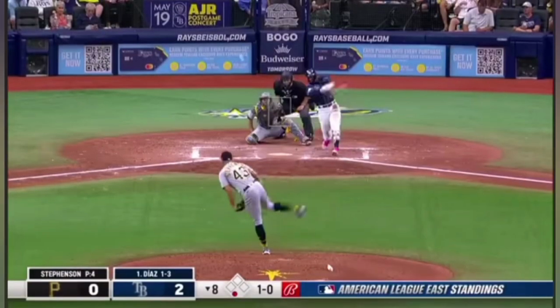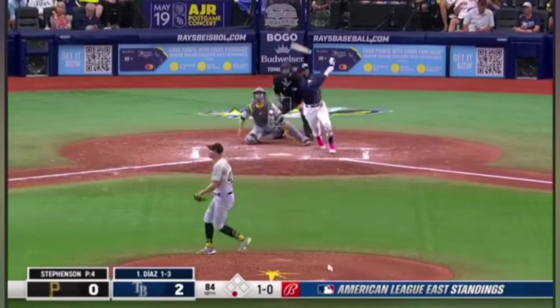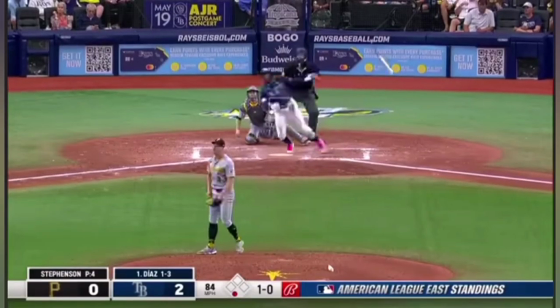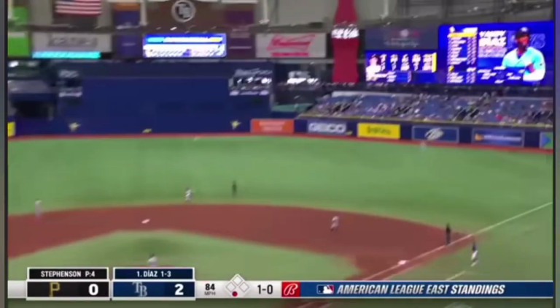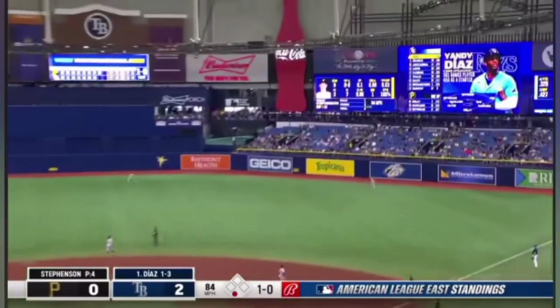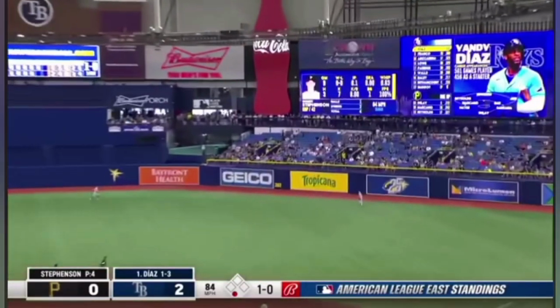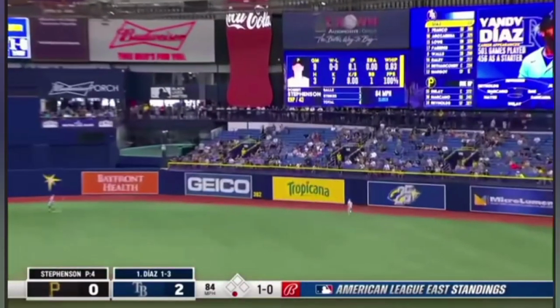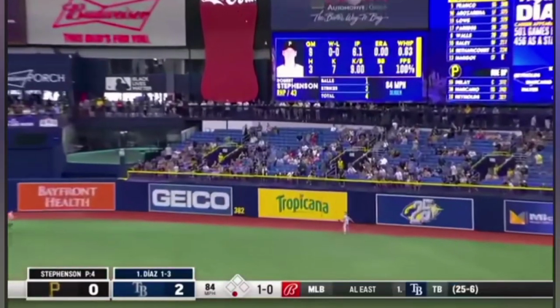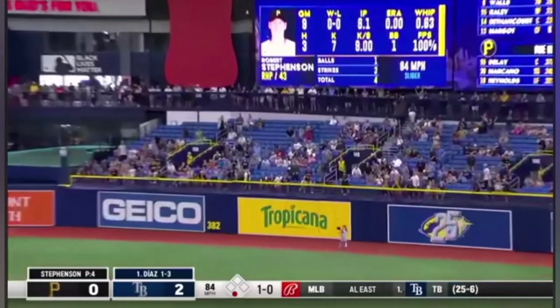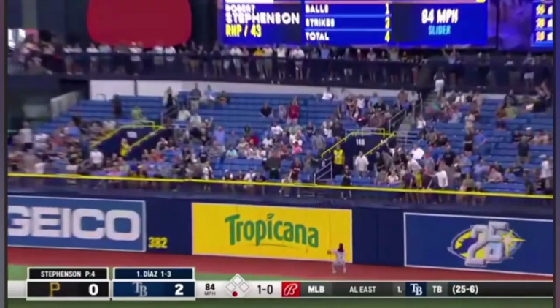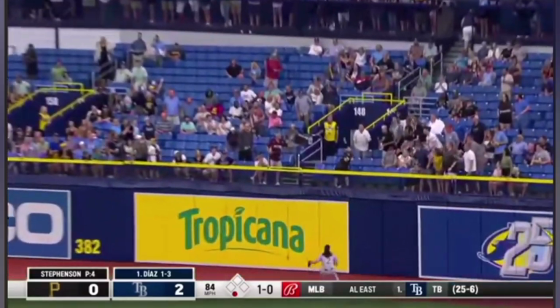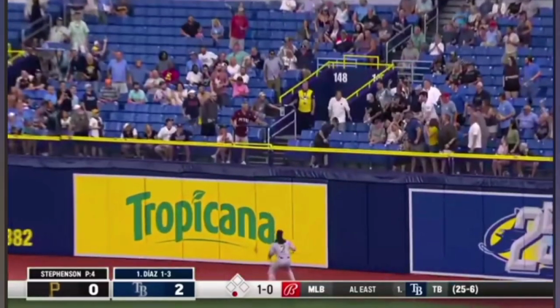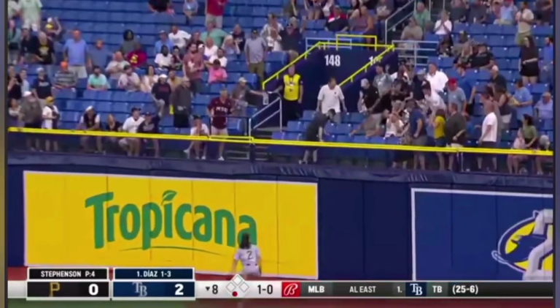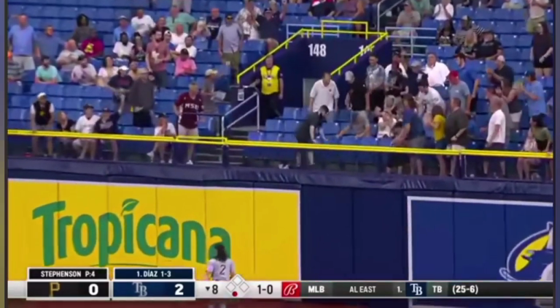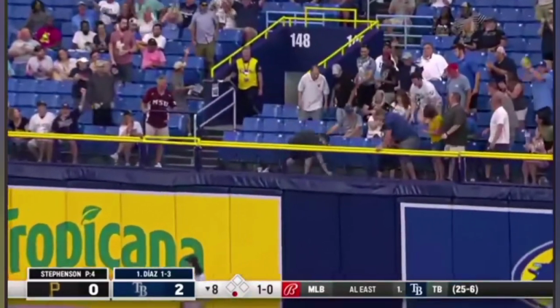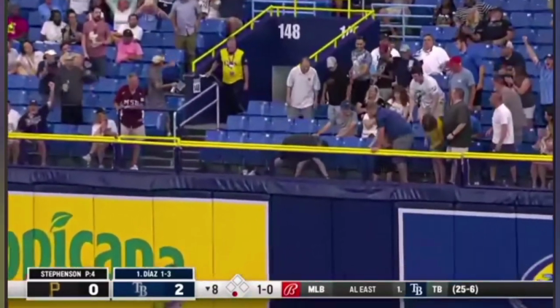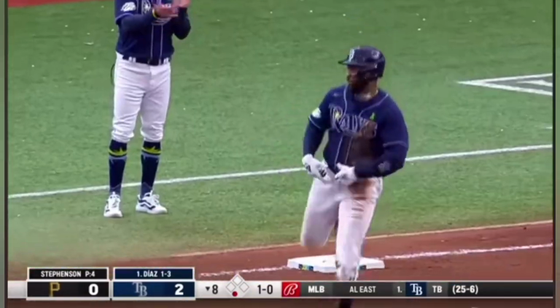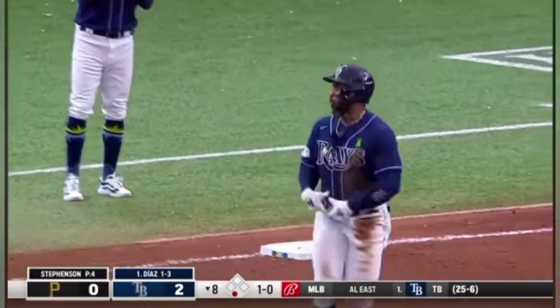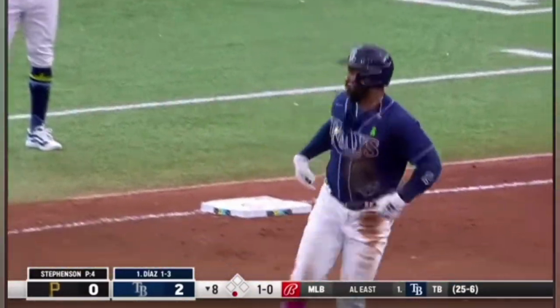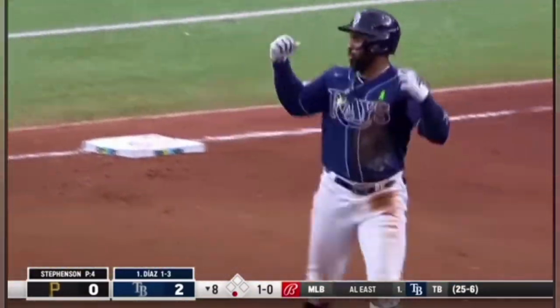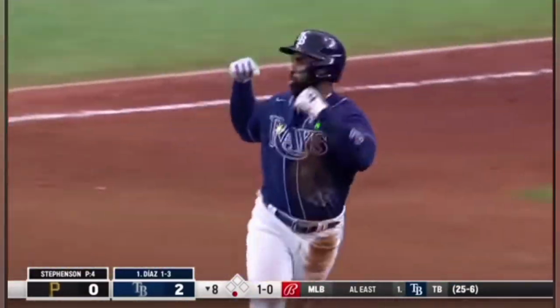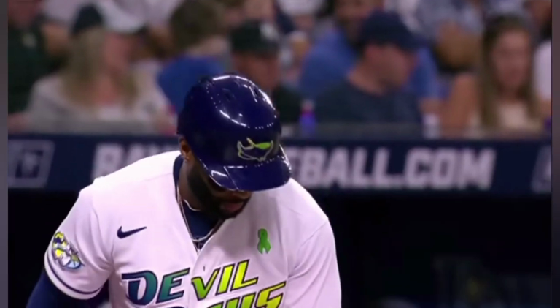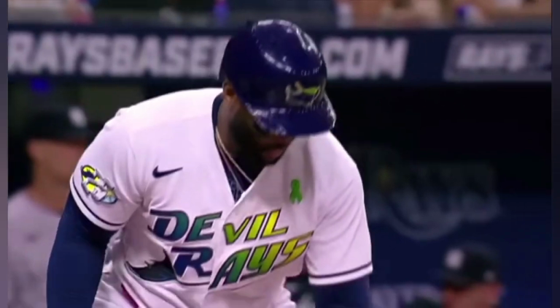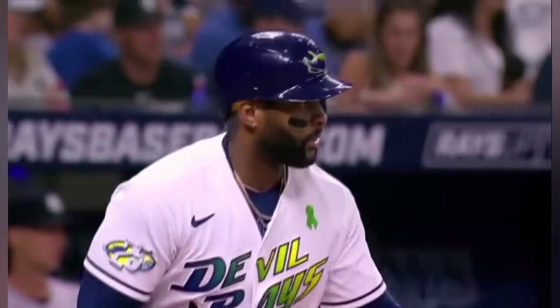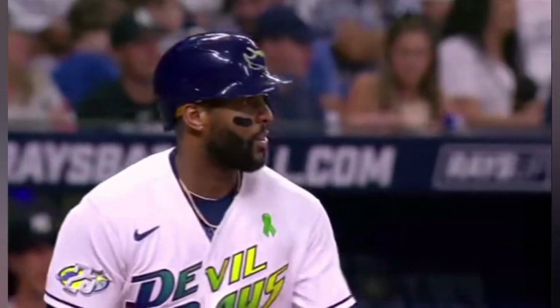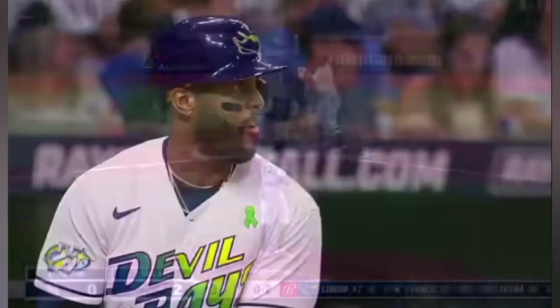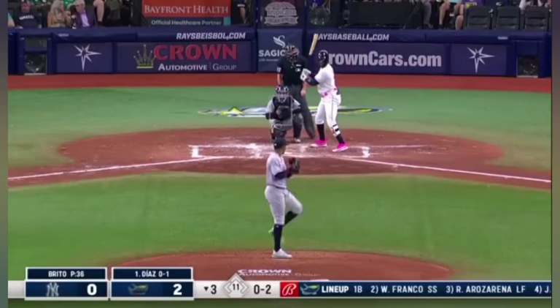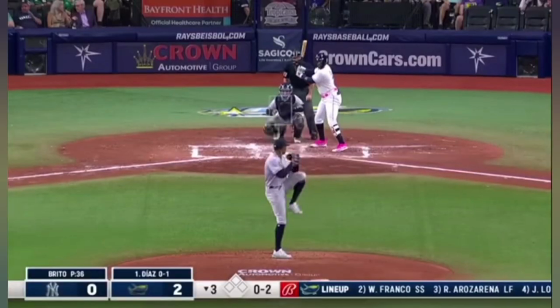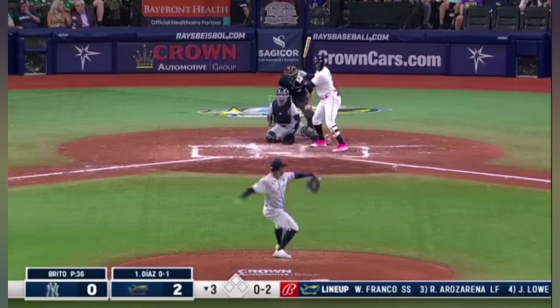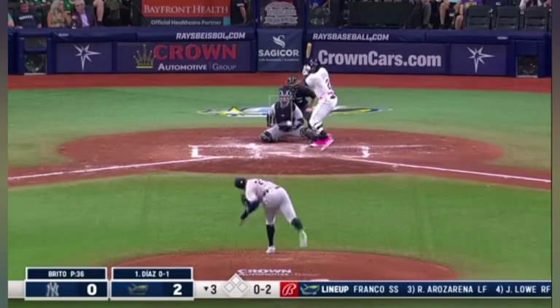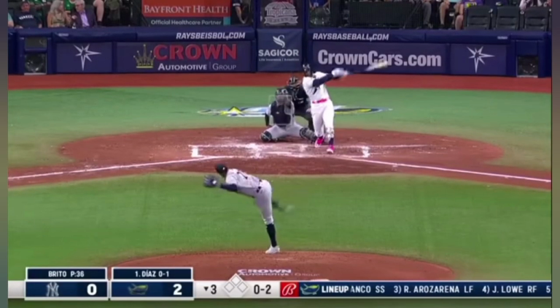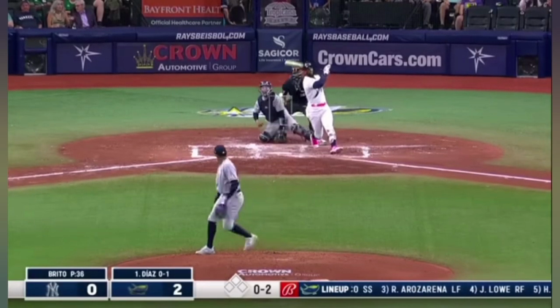Swing and a high fly ball toward fairly deep right center. Joe back to the track, and this ball is gone — it just cleared the wall. The Rays' third. He grounded to third his first time, but he's put the whole thing together now.